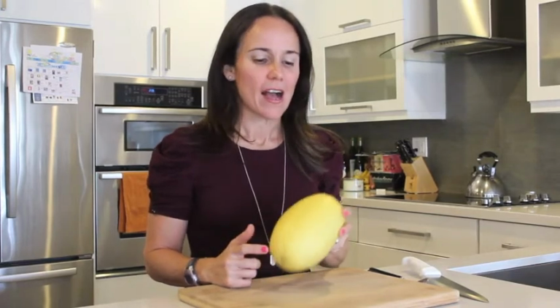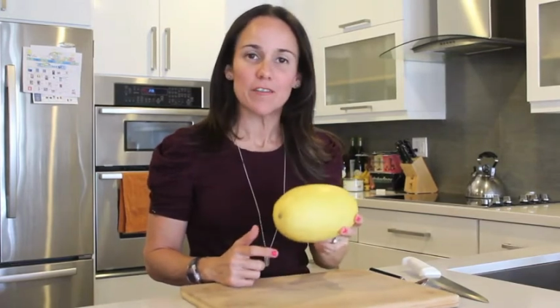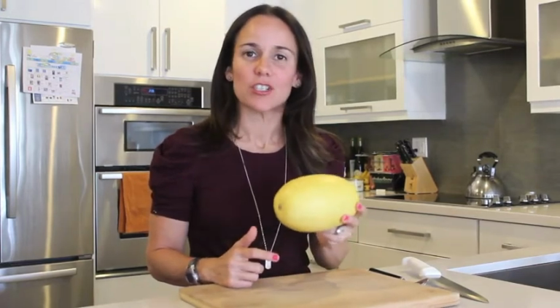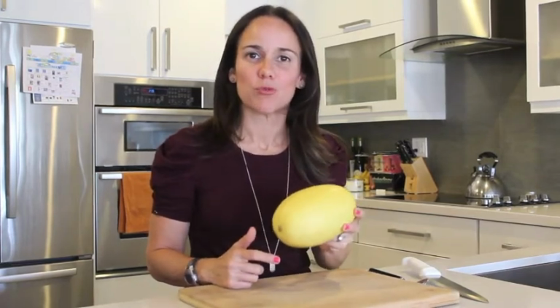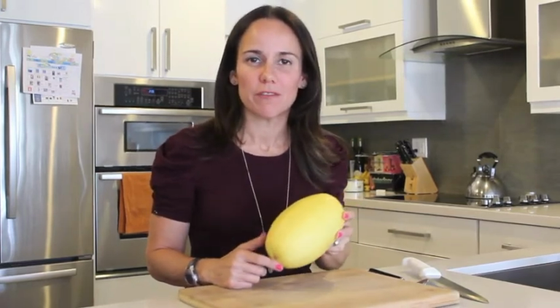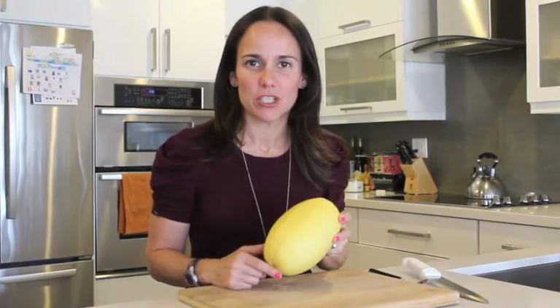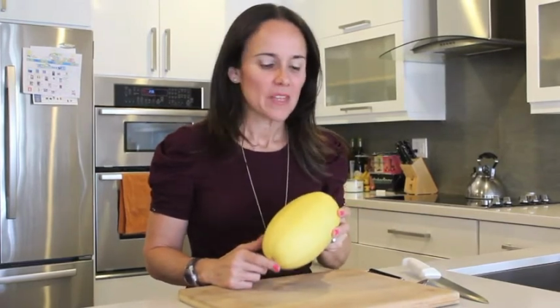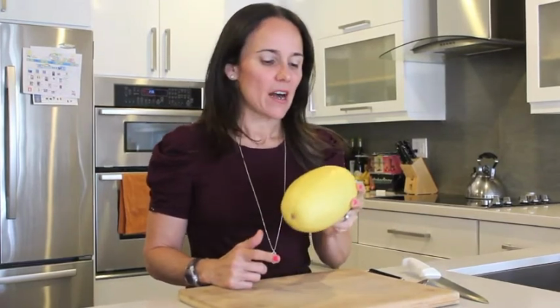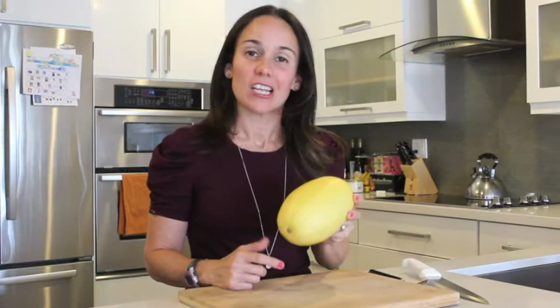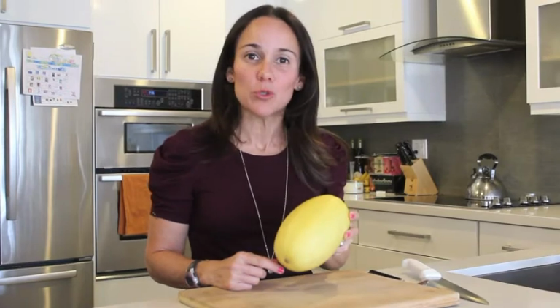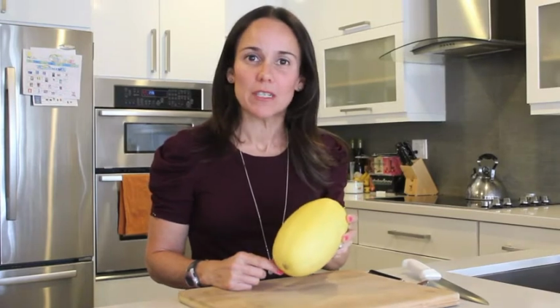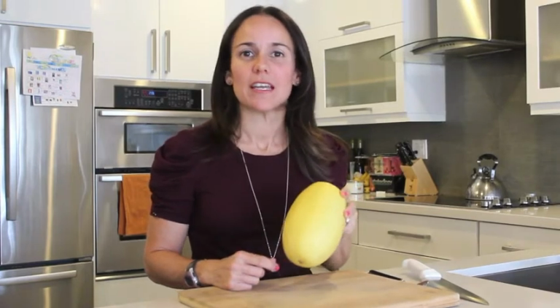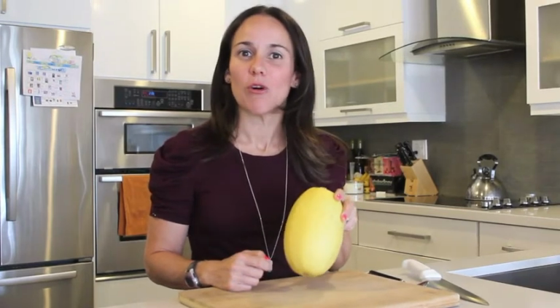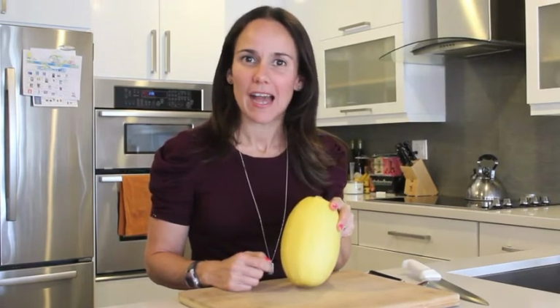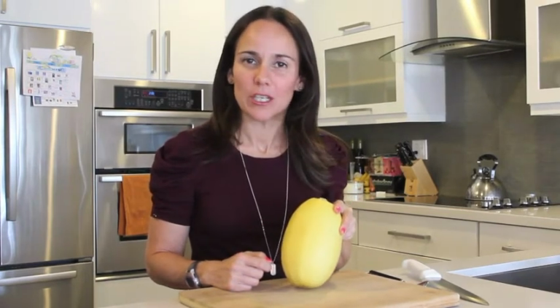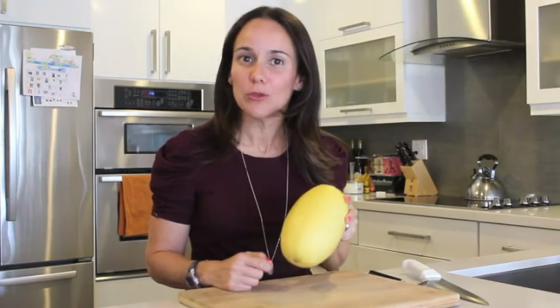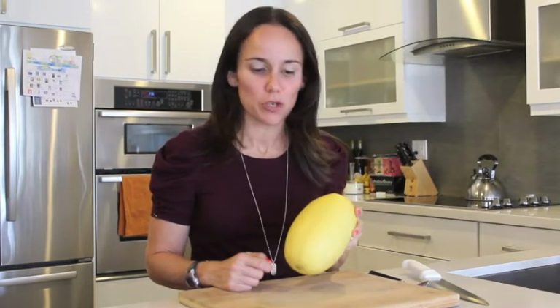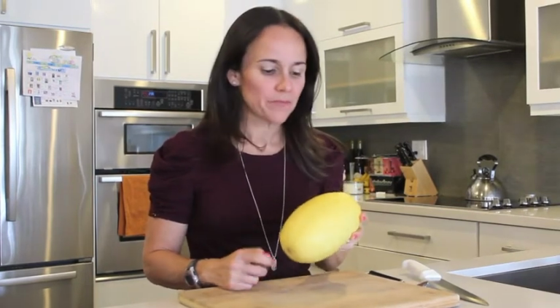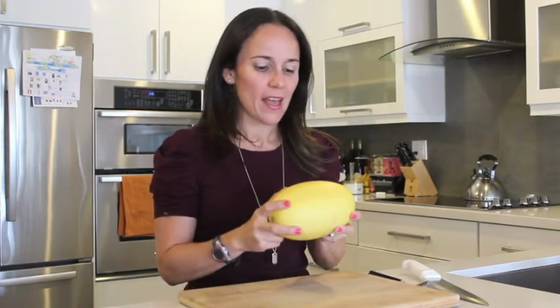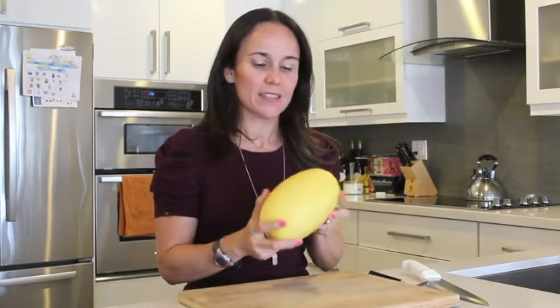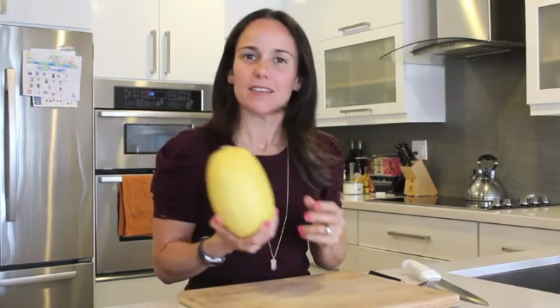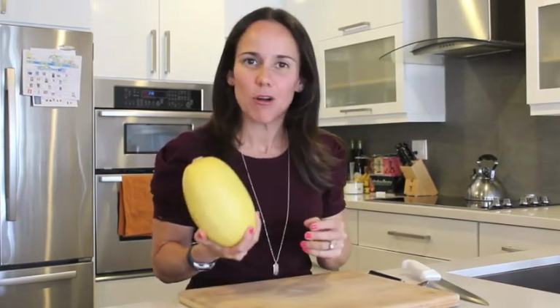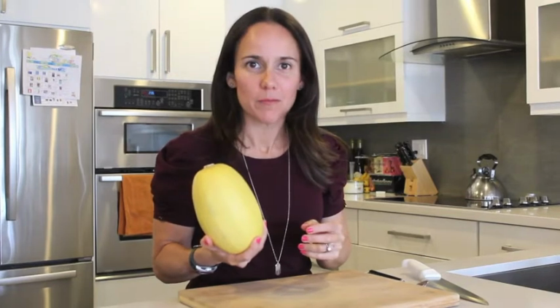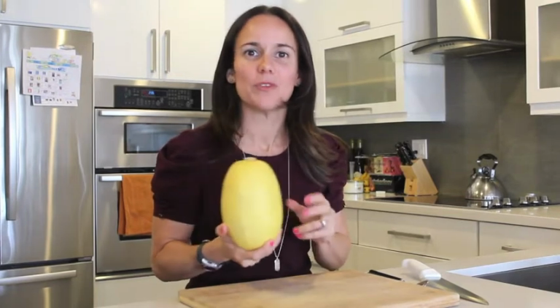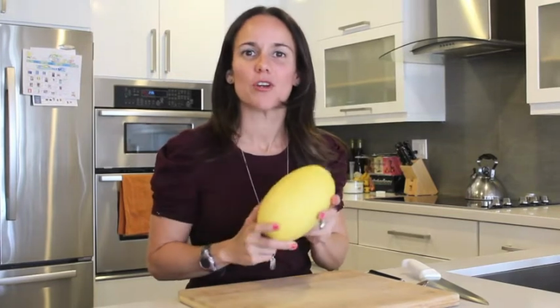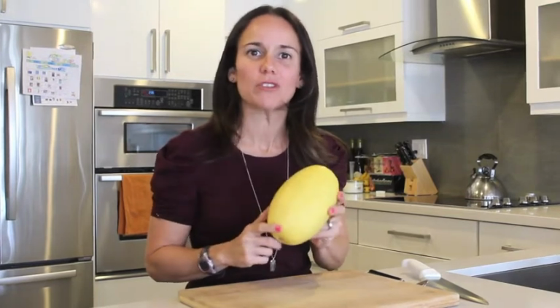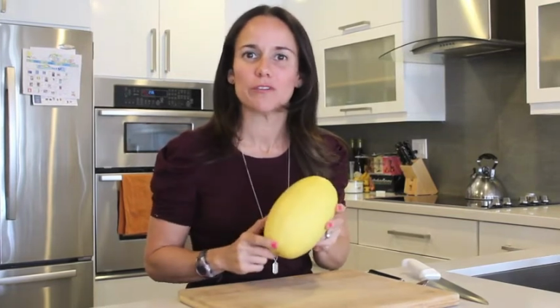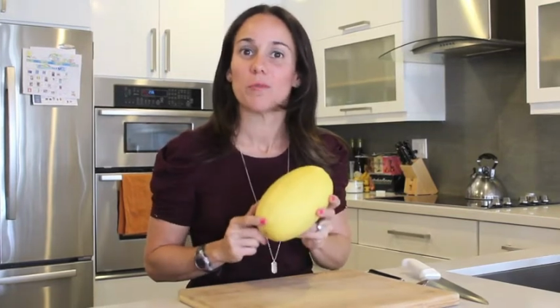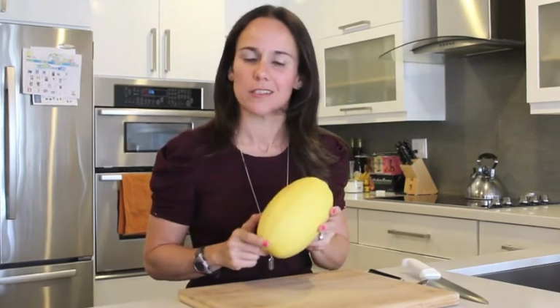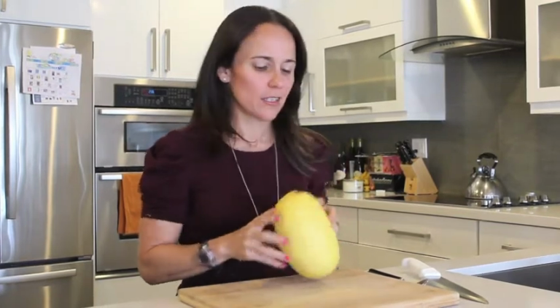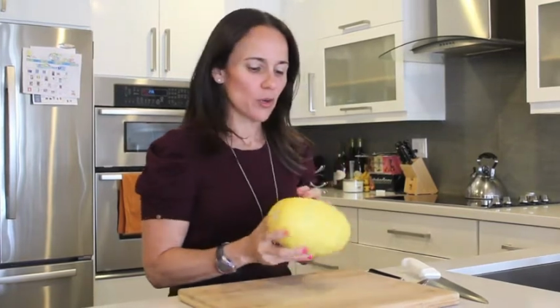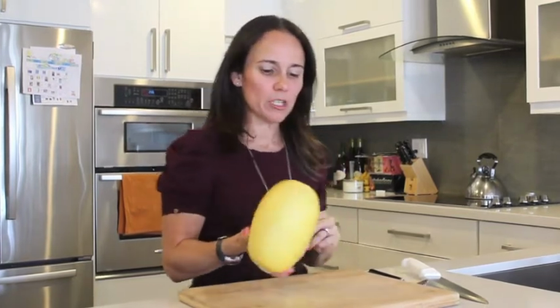I love this. It's a great veggie. It has a lot of nutrients. It's low in calorie, gluten free, and it's zero carbs. So this is a great alternative to pasta.